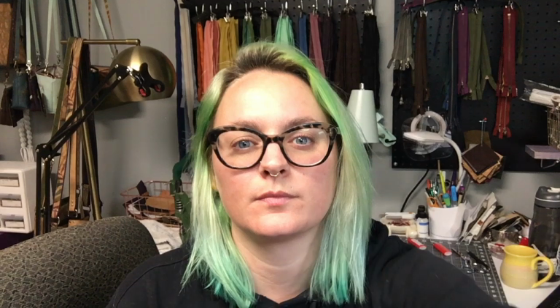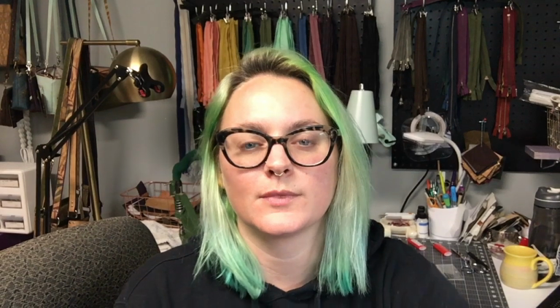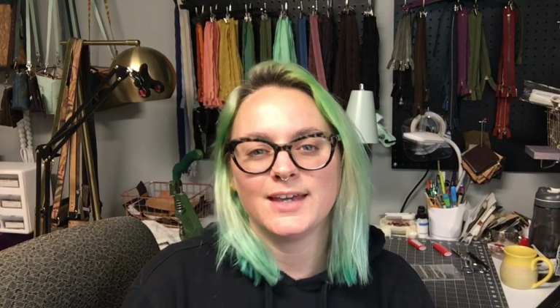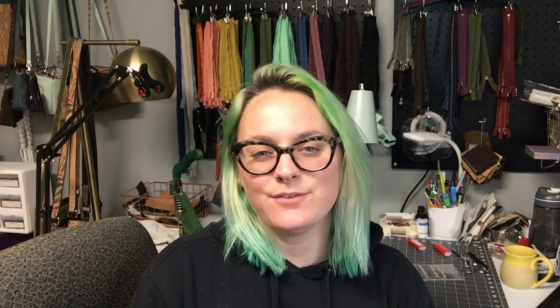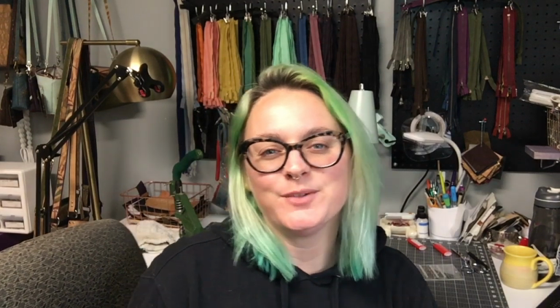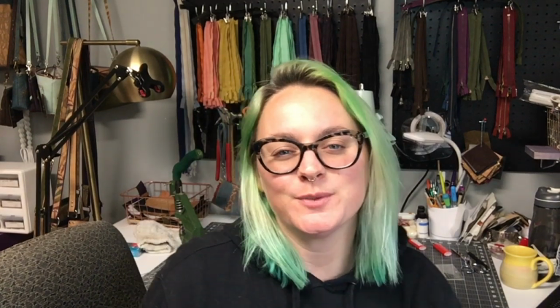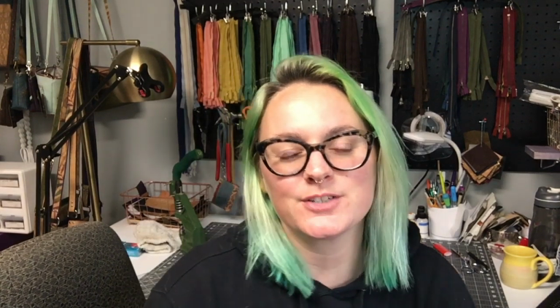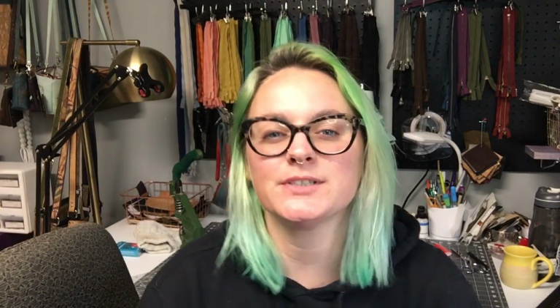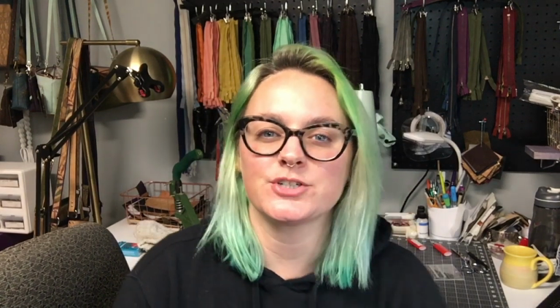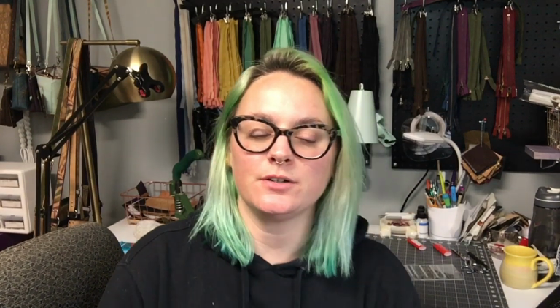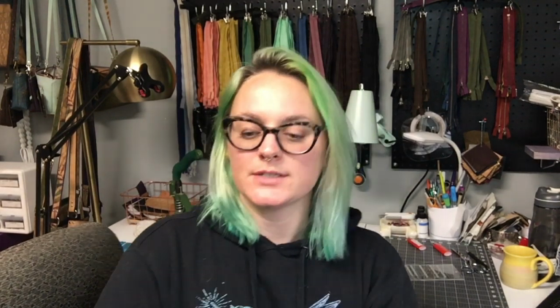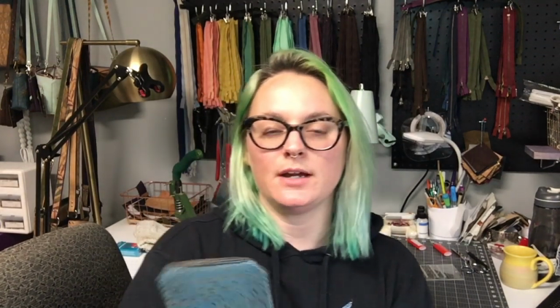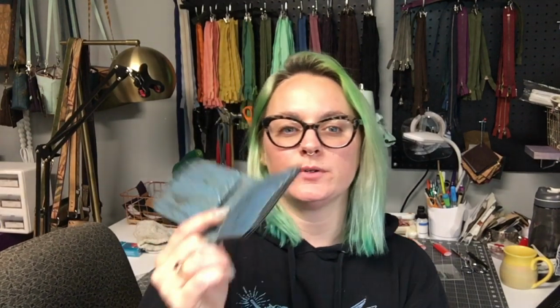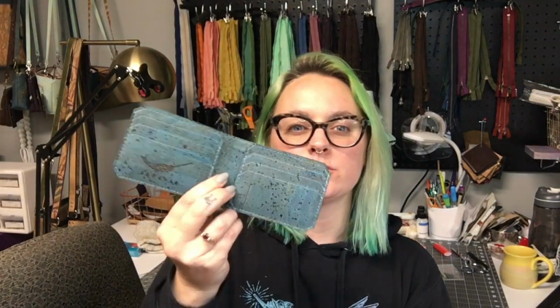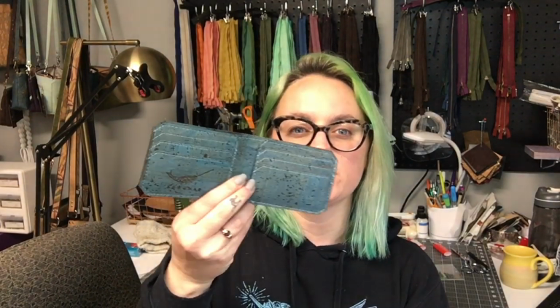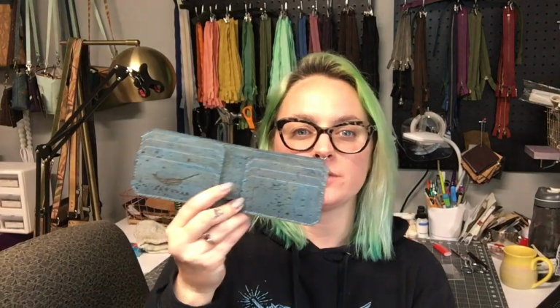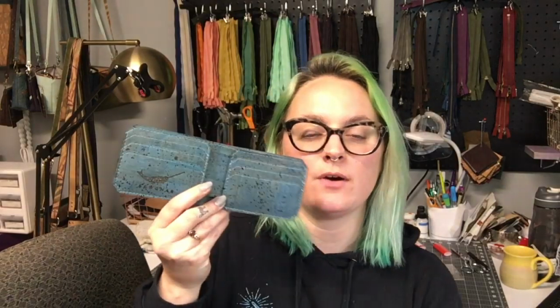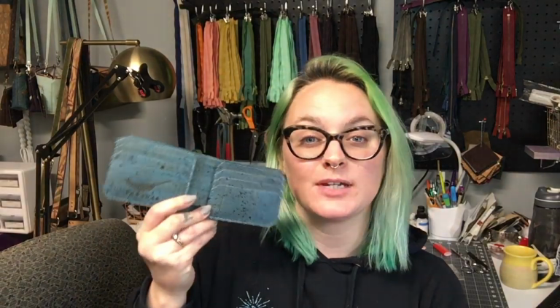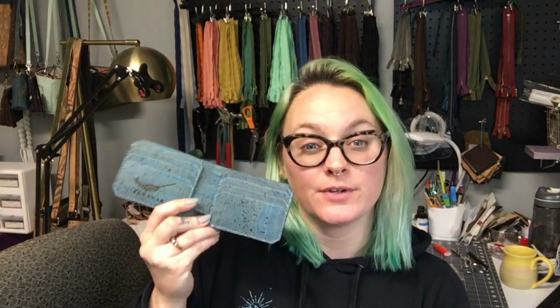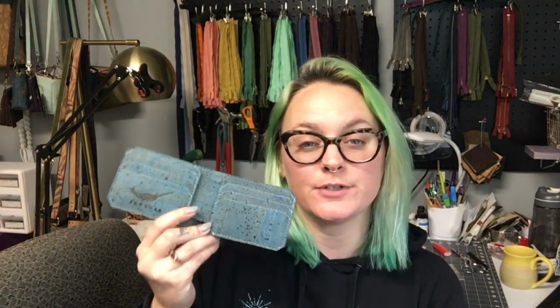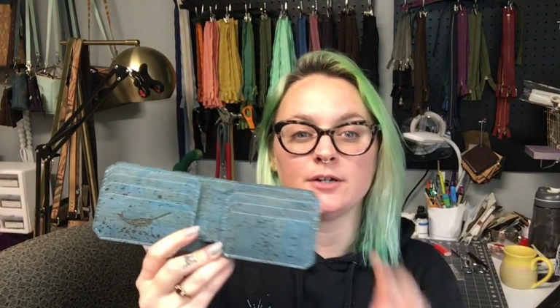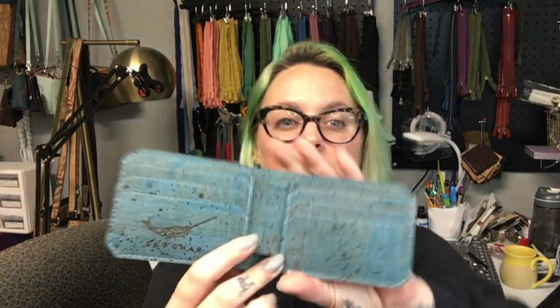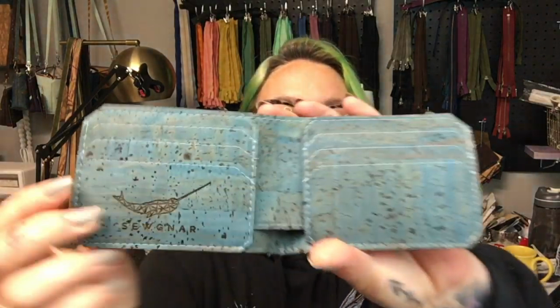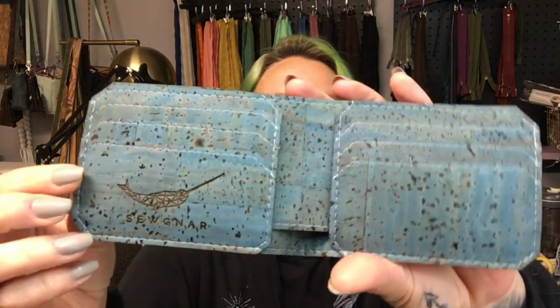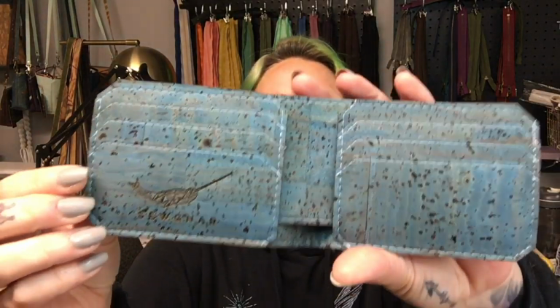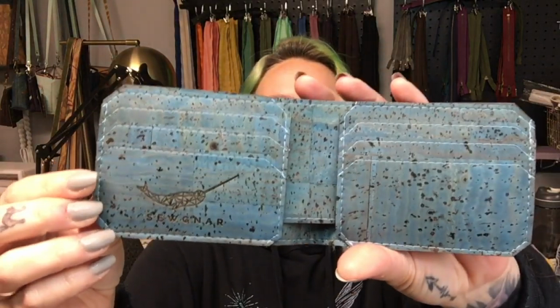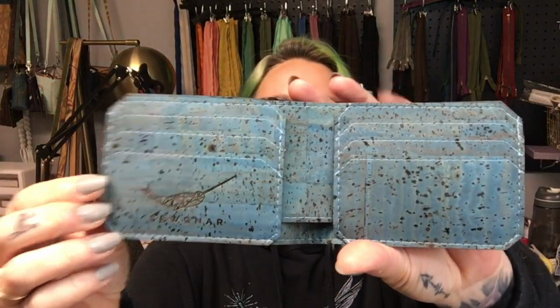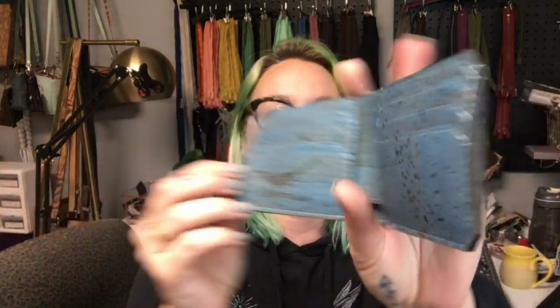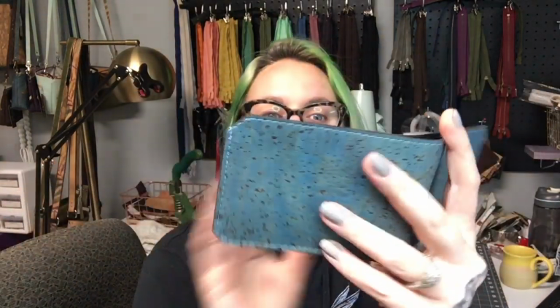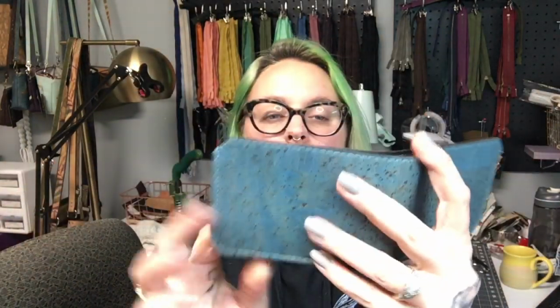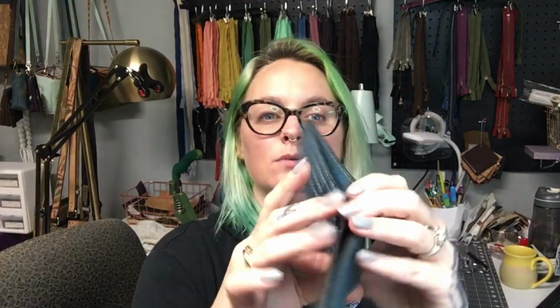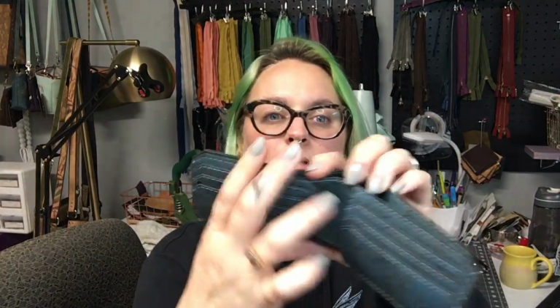Hey everybody, welcome back to my sewing channel. Today I'm going to be showing you how I make my very first pattern — it is a bifold wallet made out of all cork.